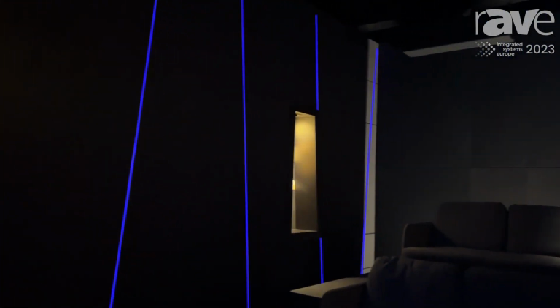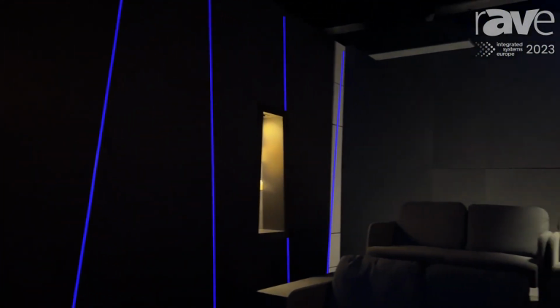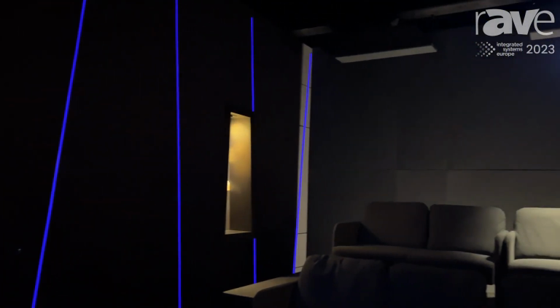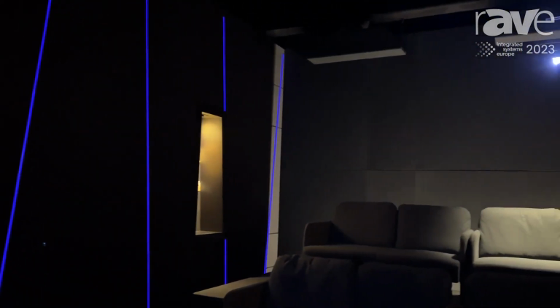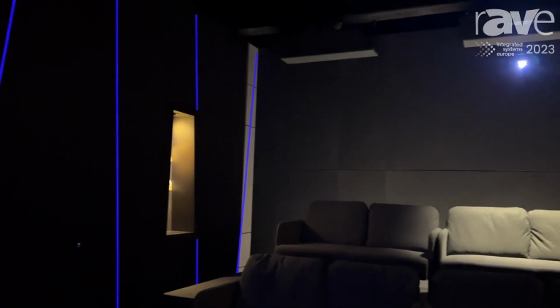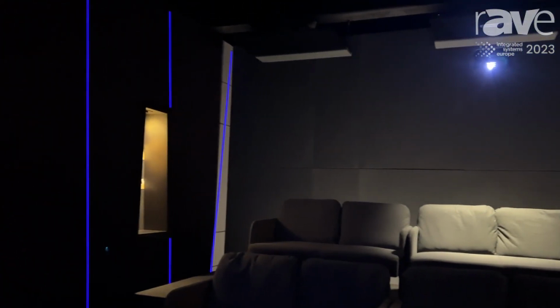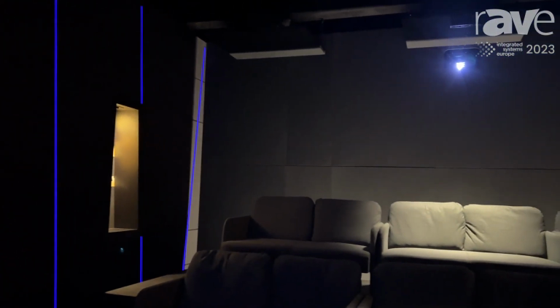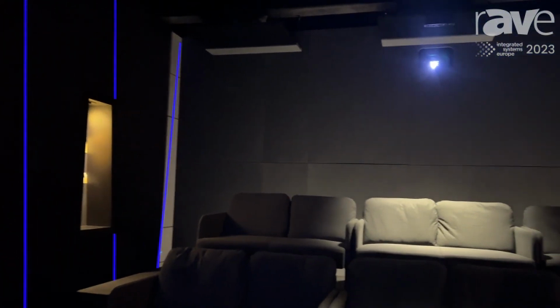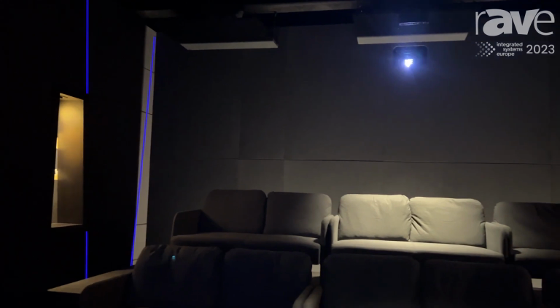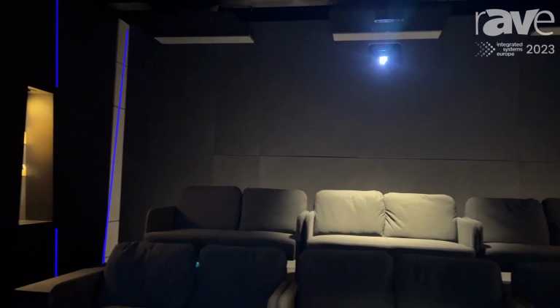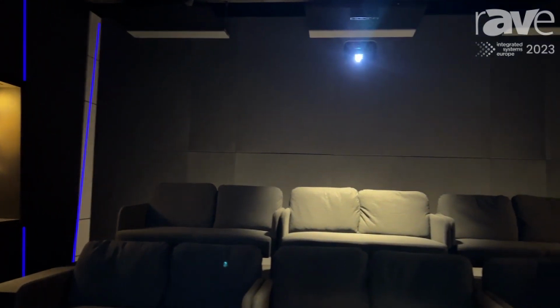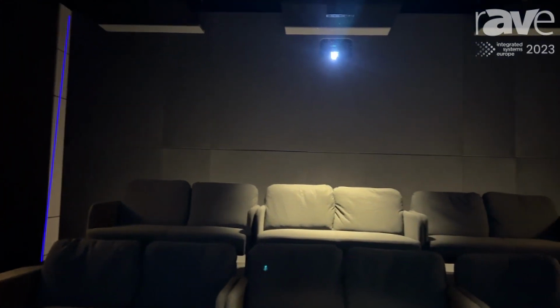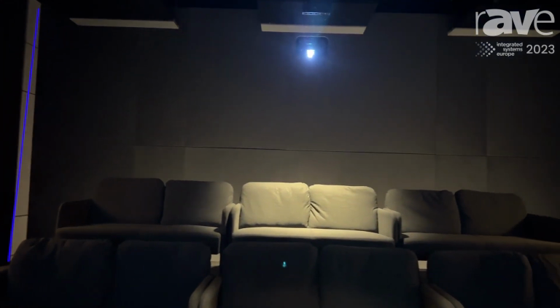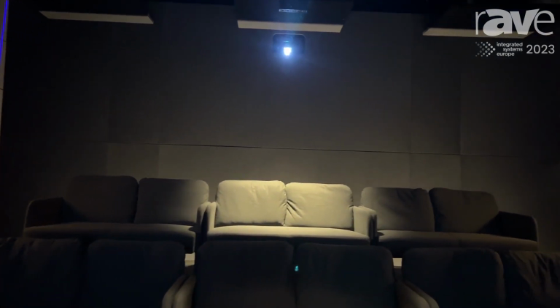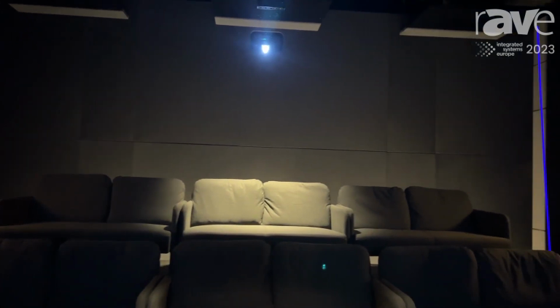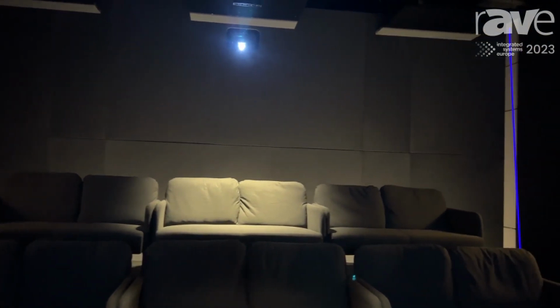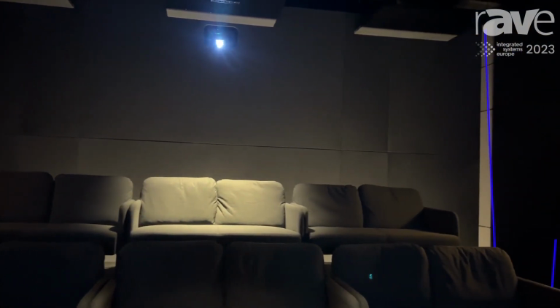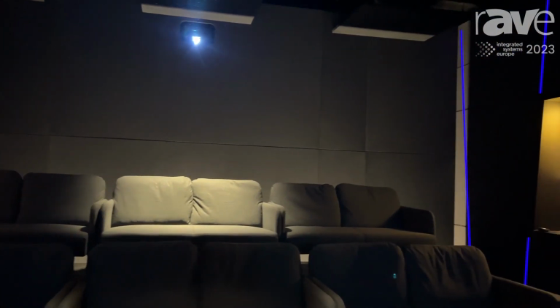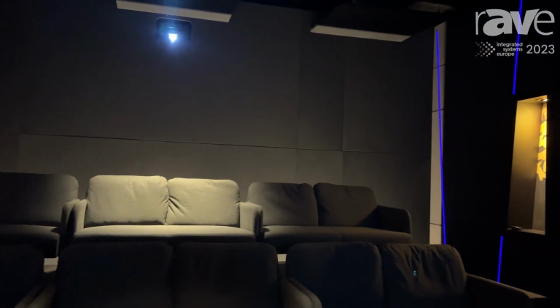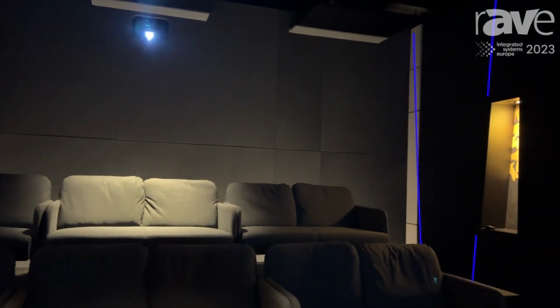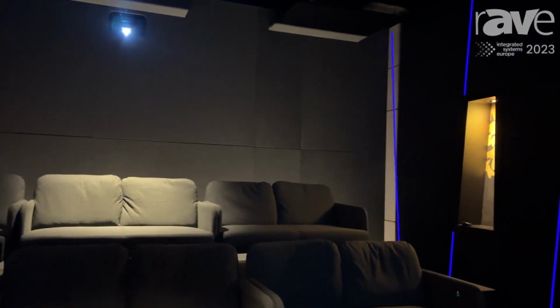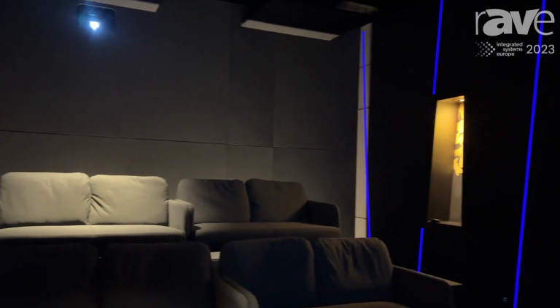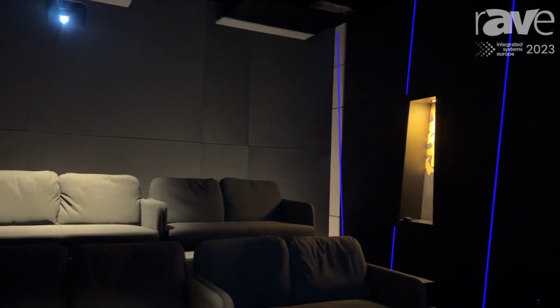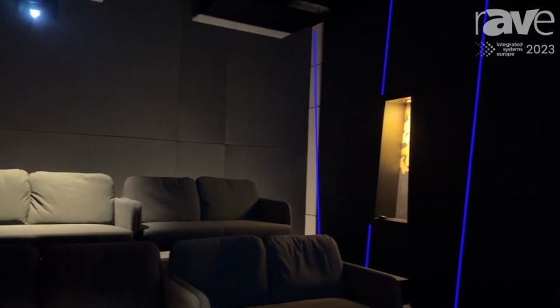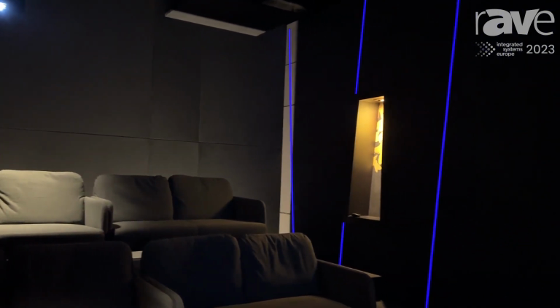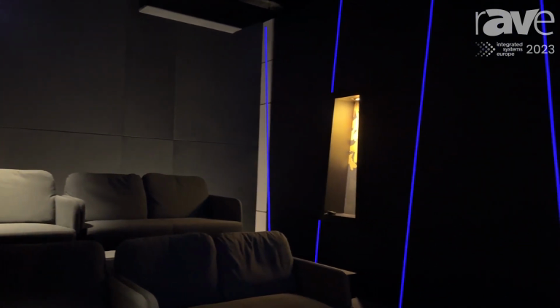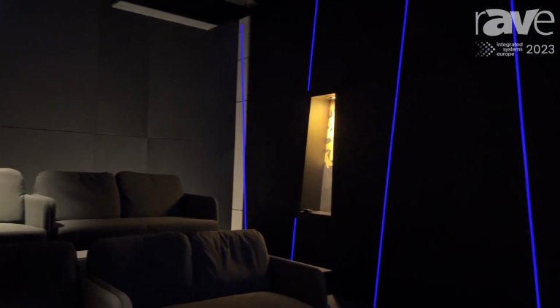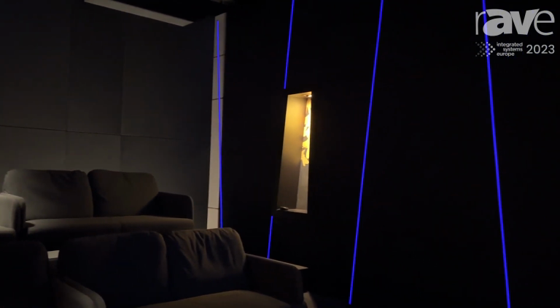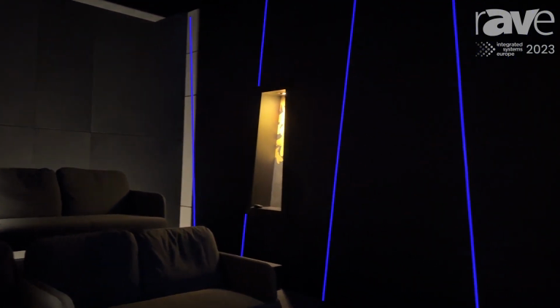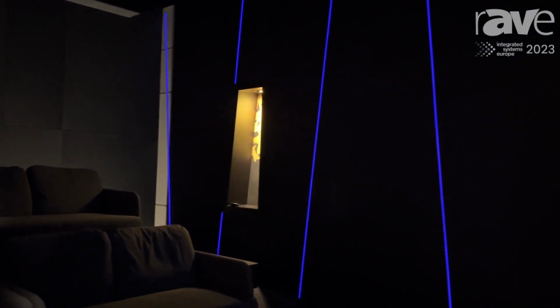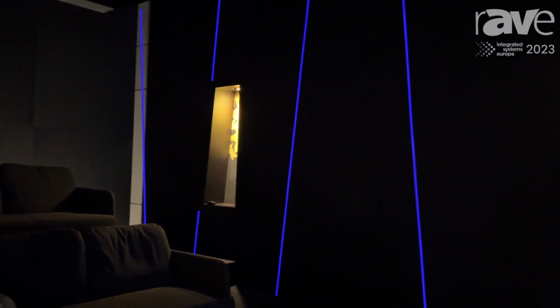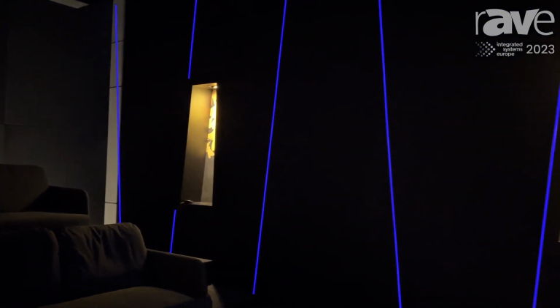Obviously, that's a huge engineering challenge for anybody trying to create cinema rooms. With that bass decay, we also get incredibly even frequency response across all 18 seats in the room.